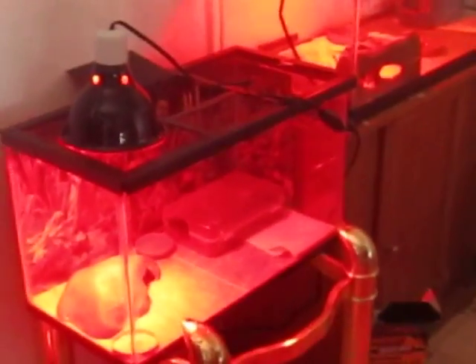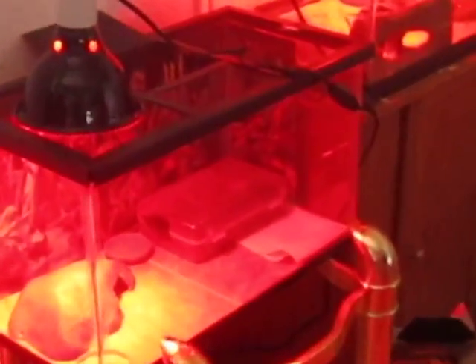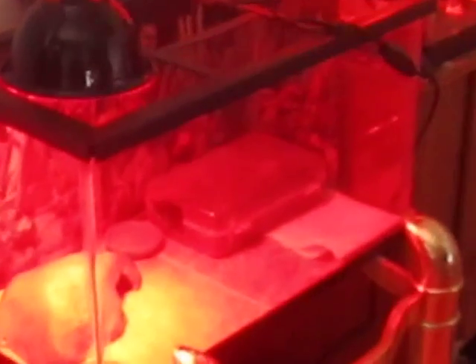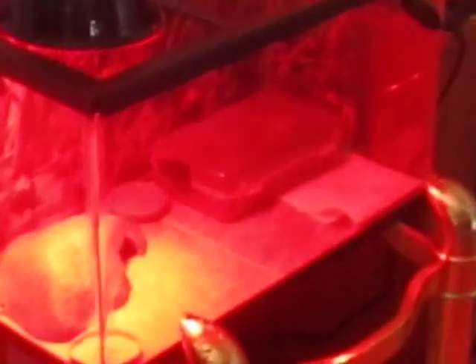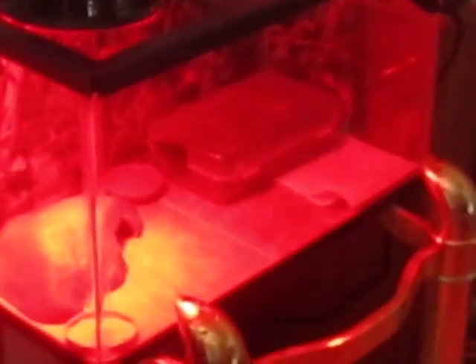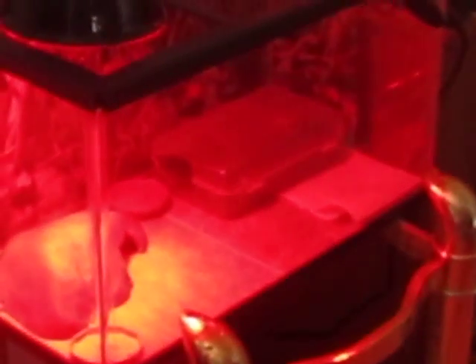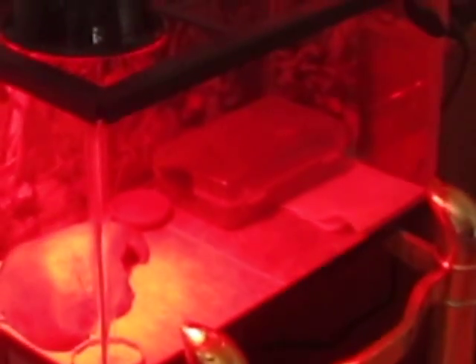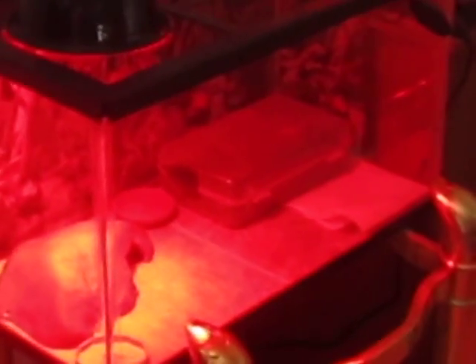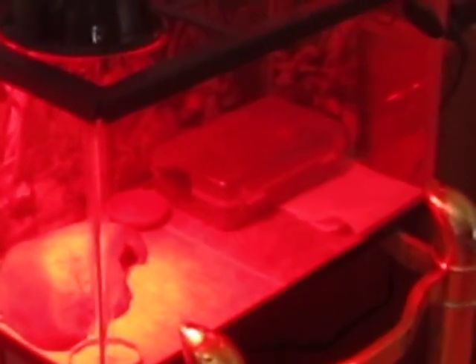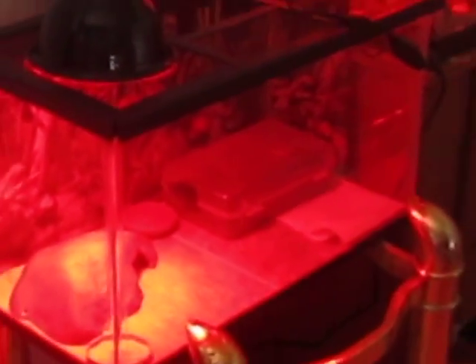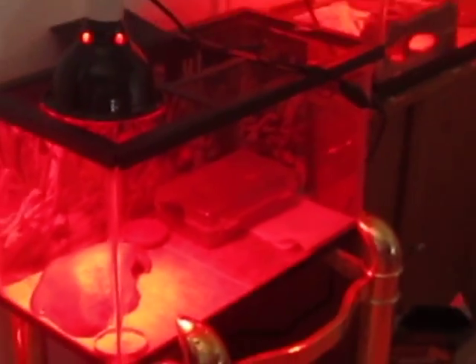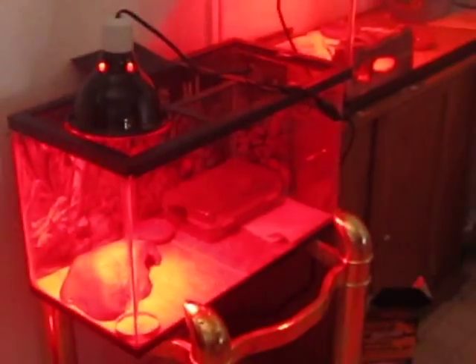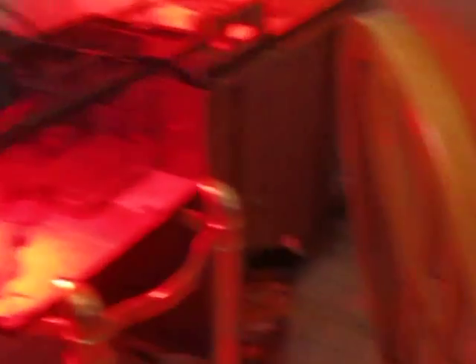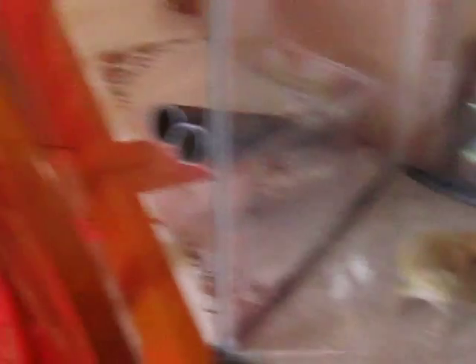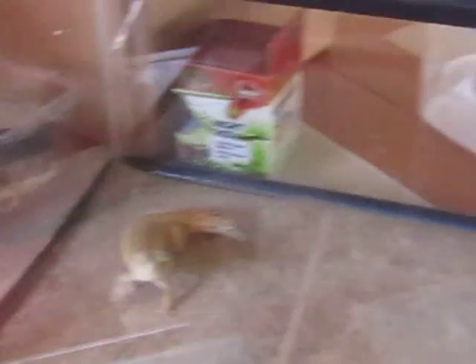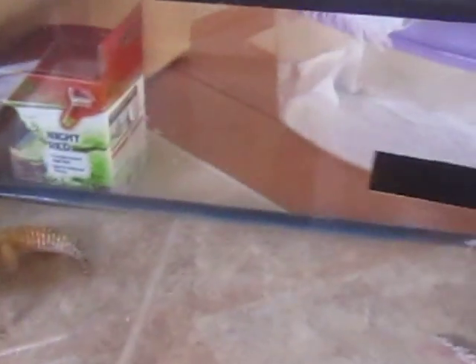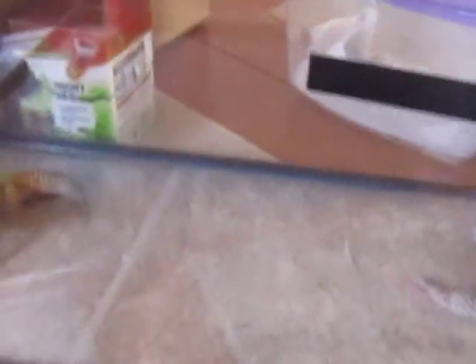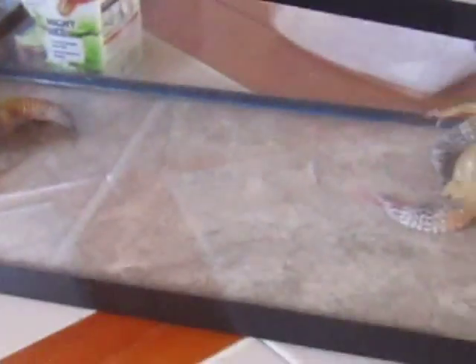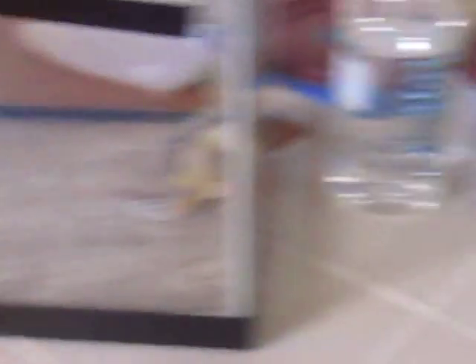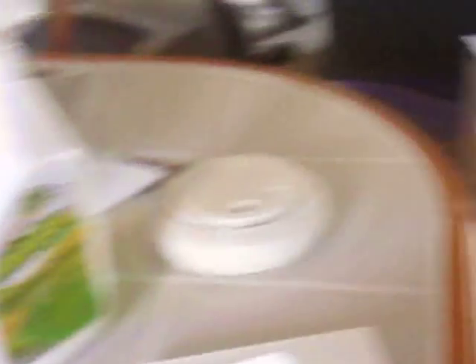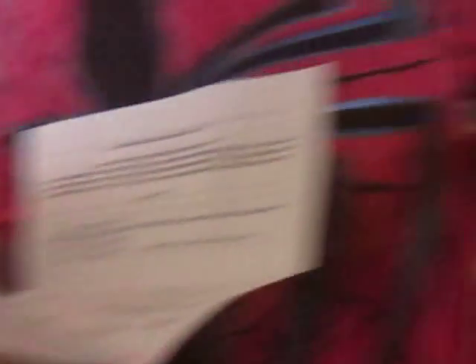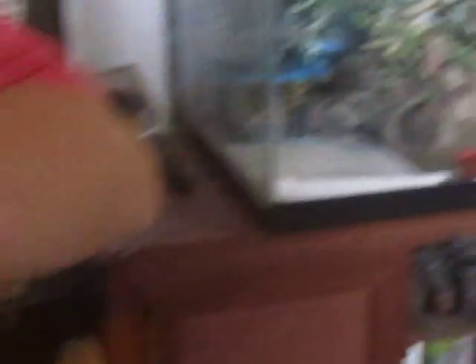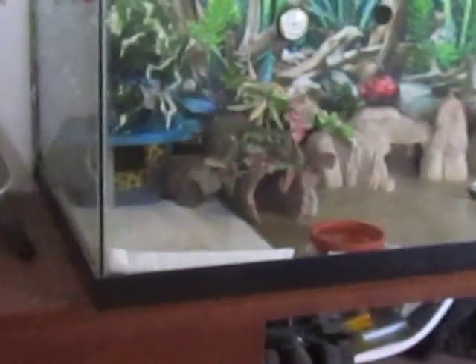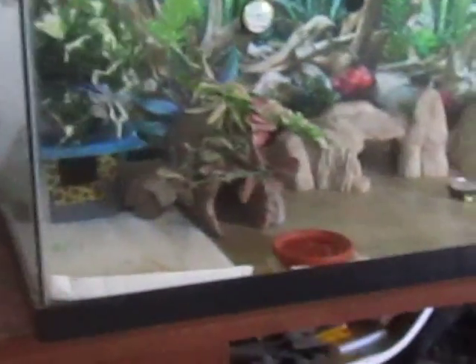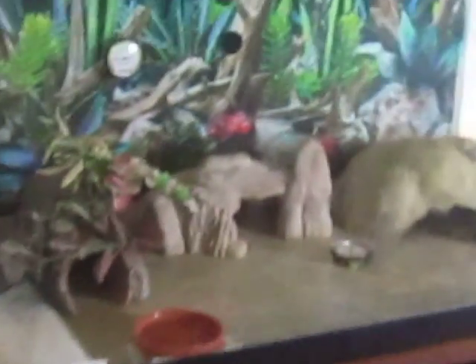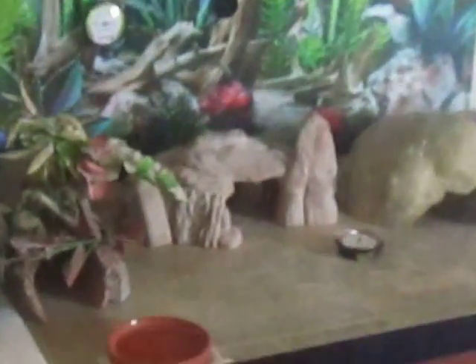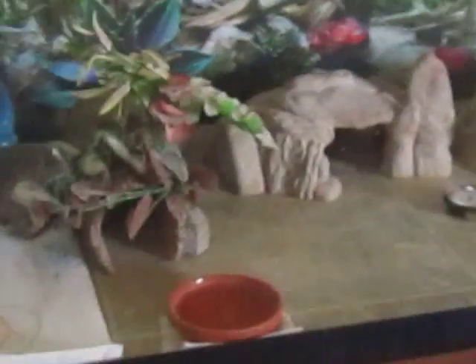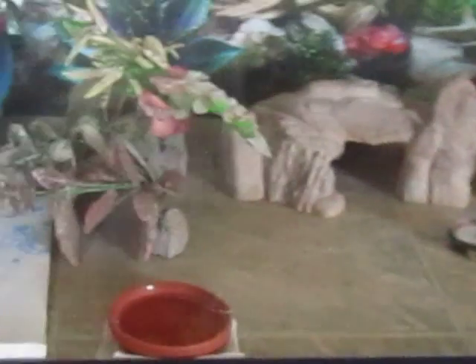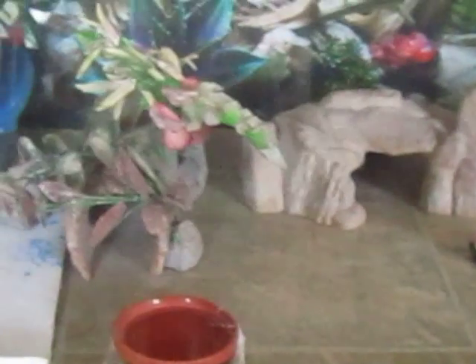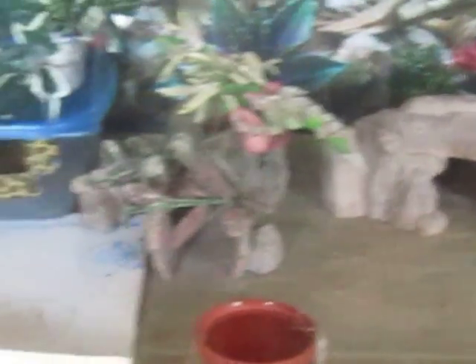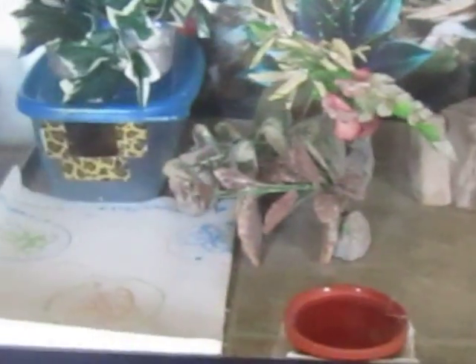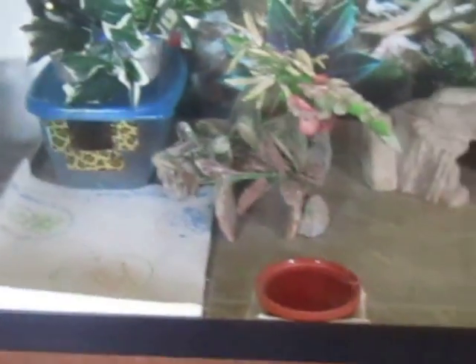This is the cage setup for one of the geckos, and then the other one that they're going to be going into. Over here, this is for my three females — this is their setup.